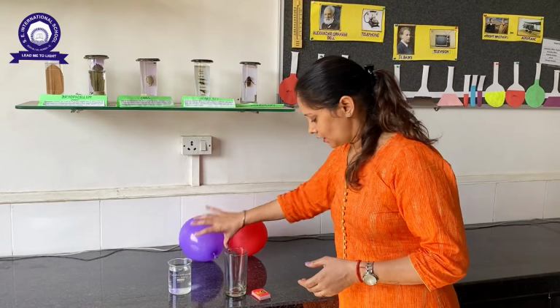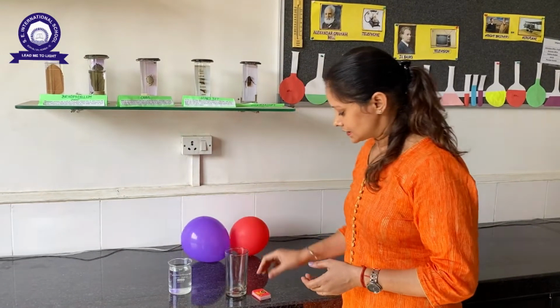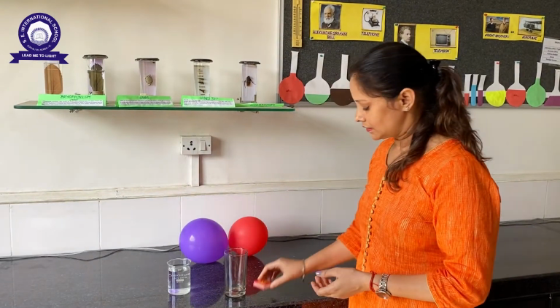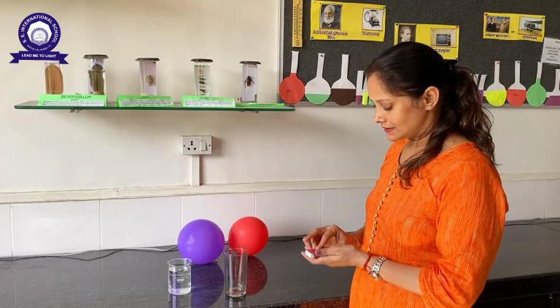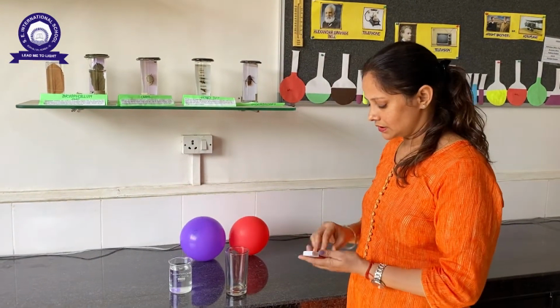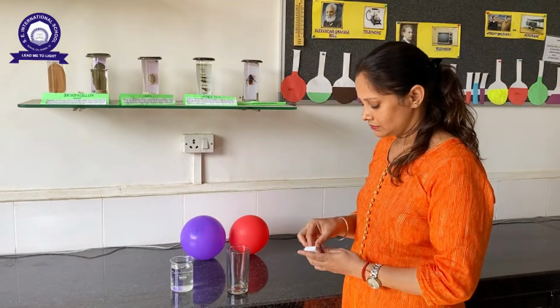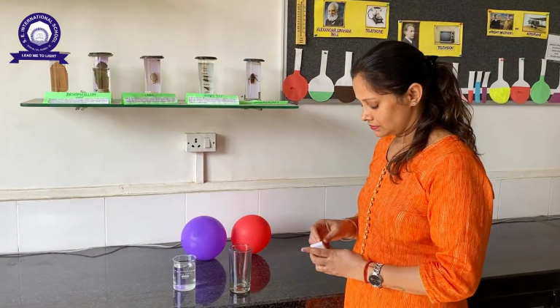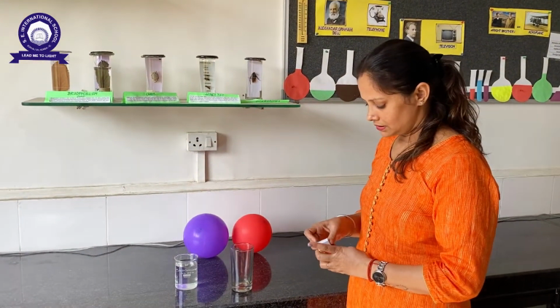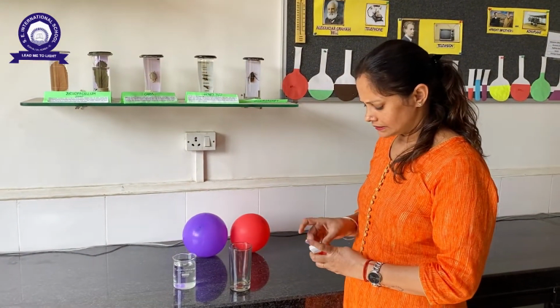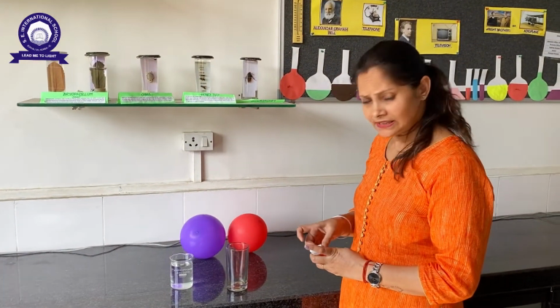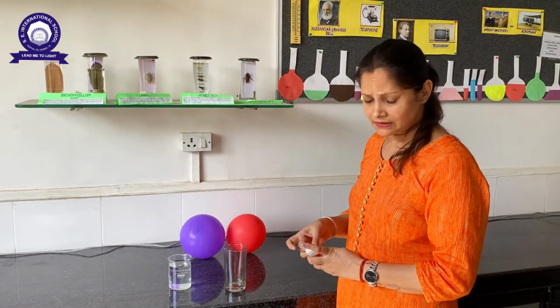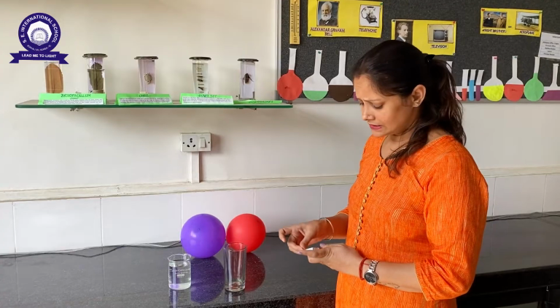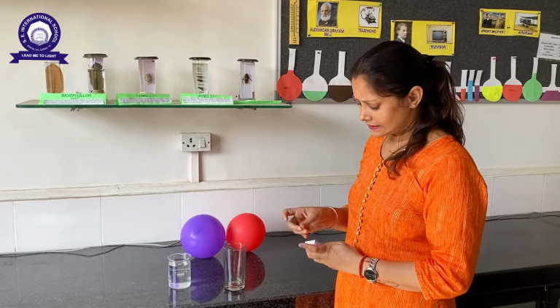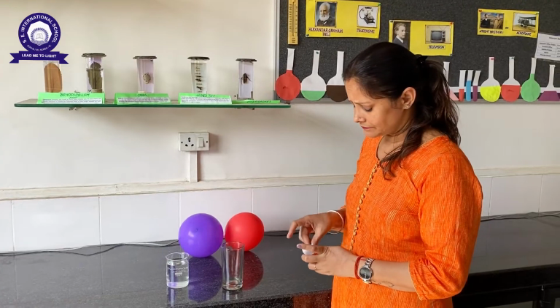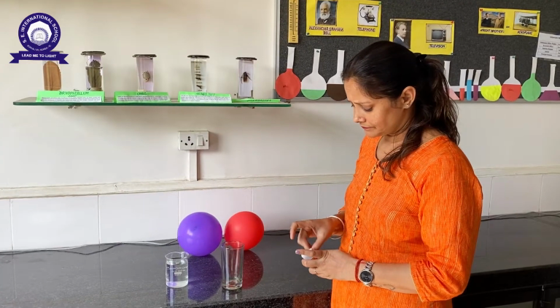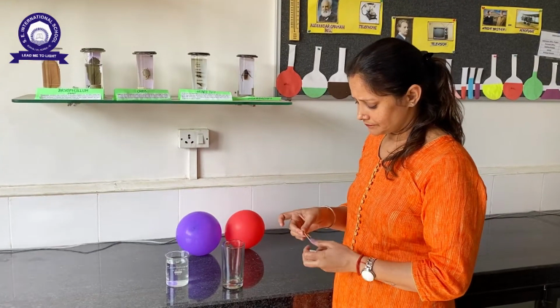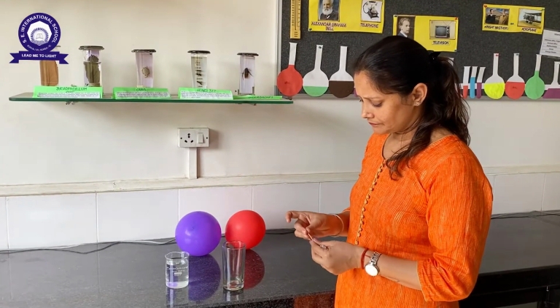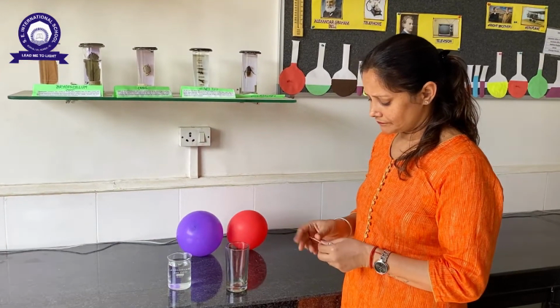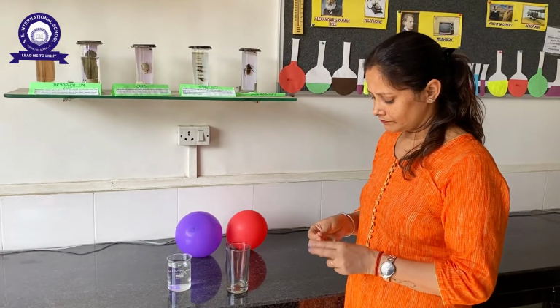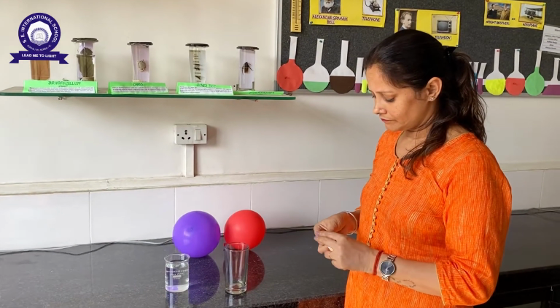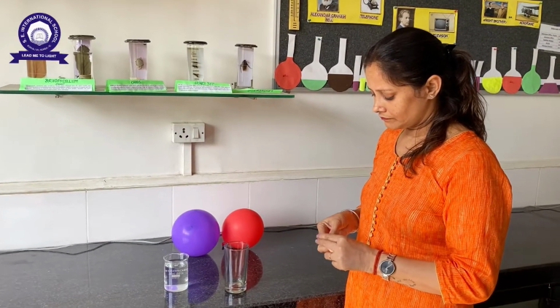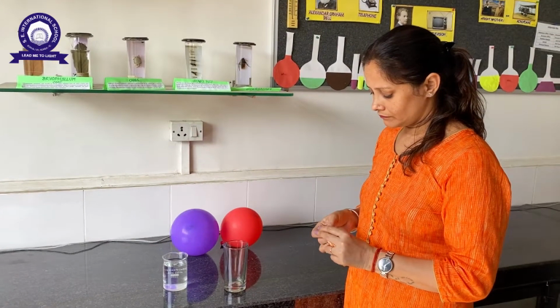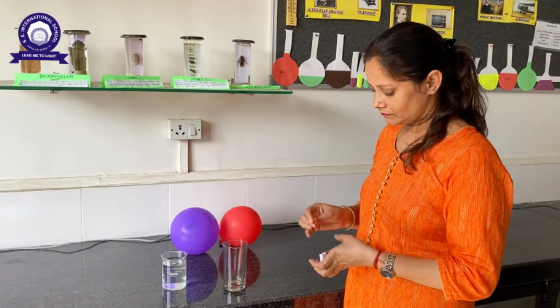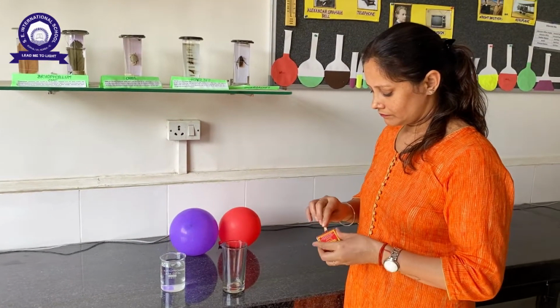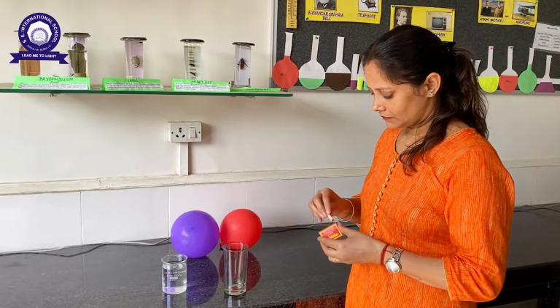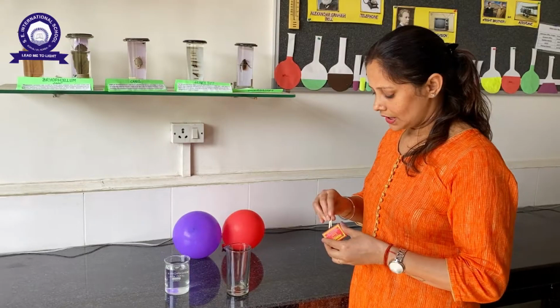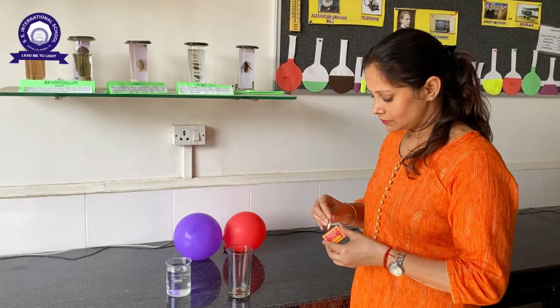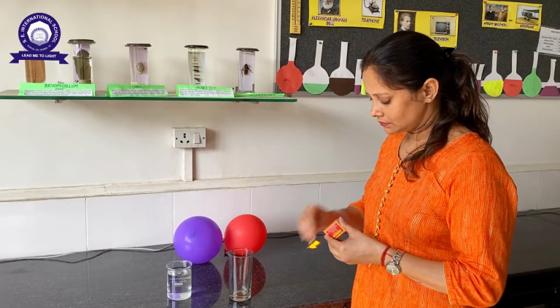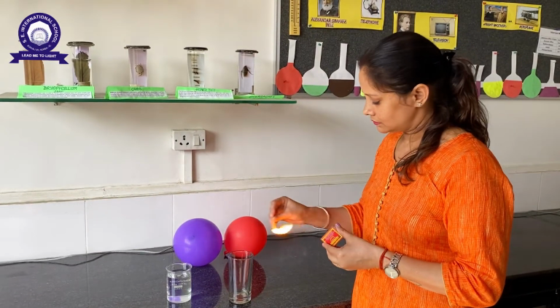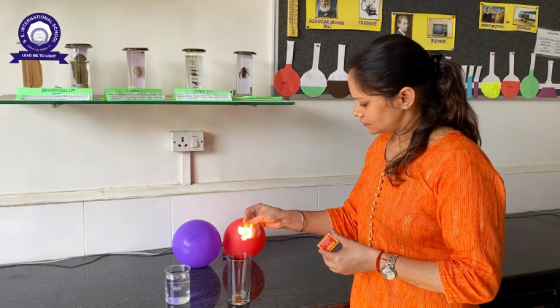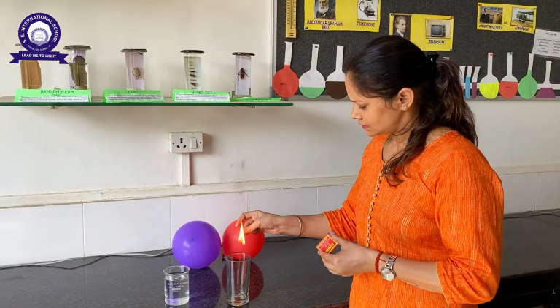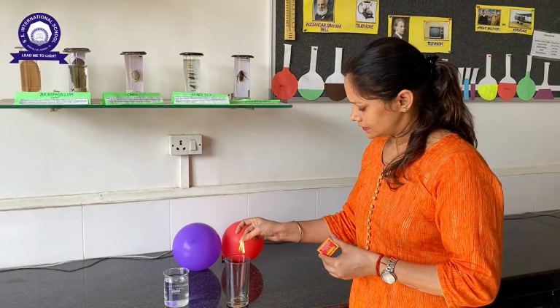Now I will take match sticks — take three sticks — and I will burn the sticks.